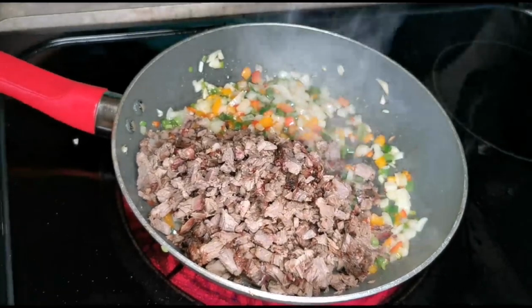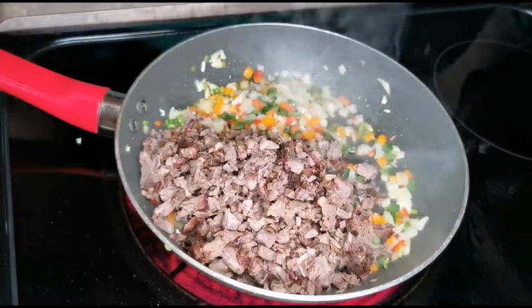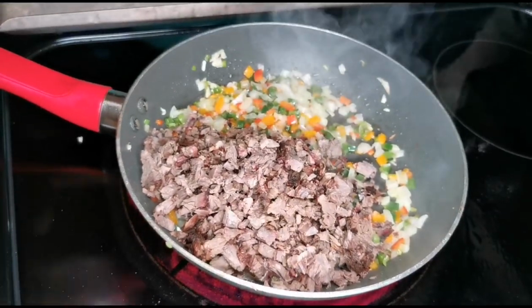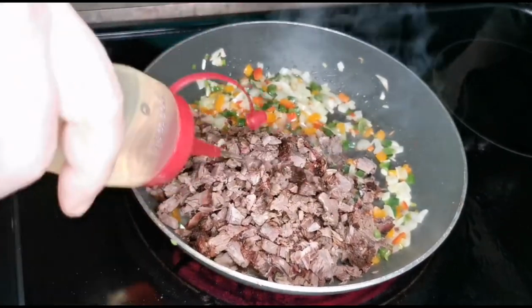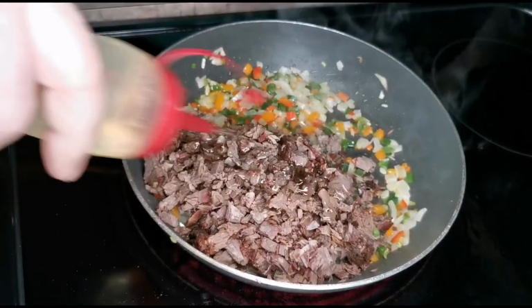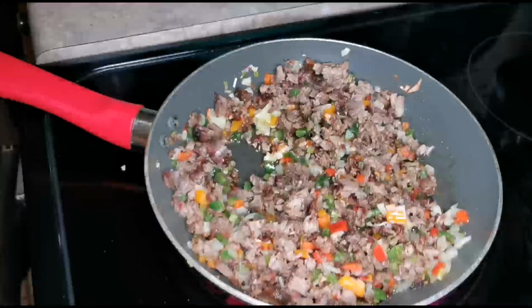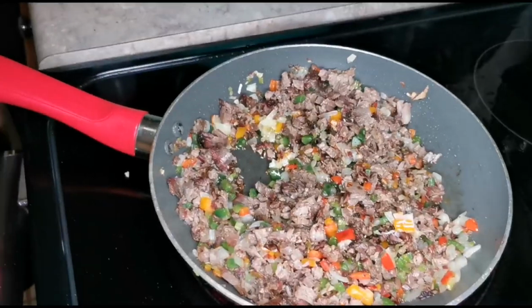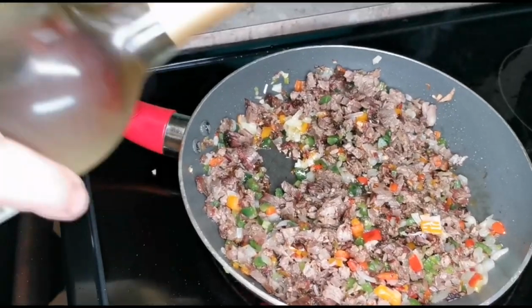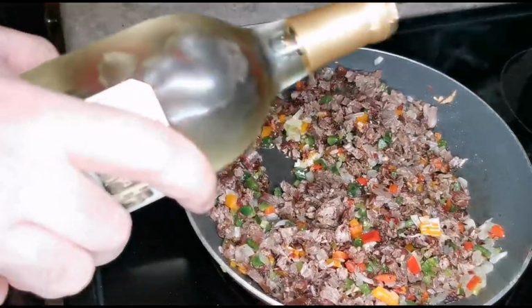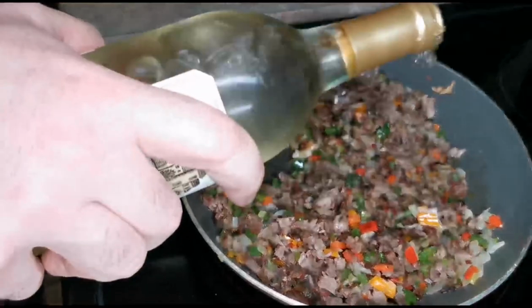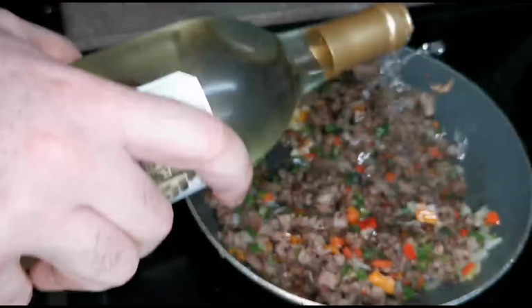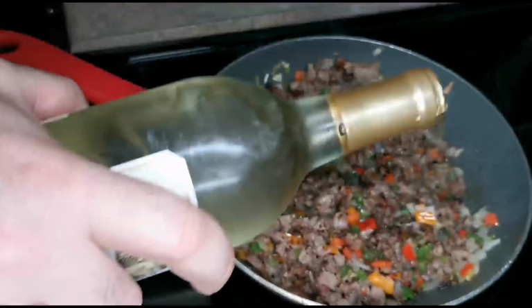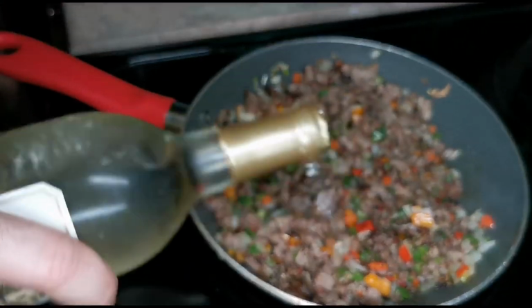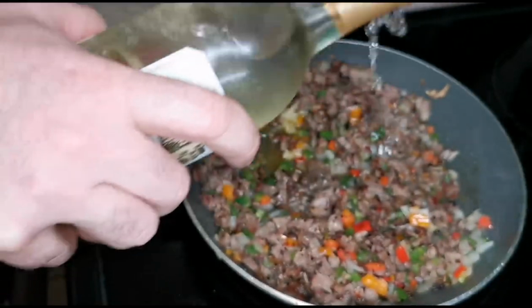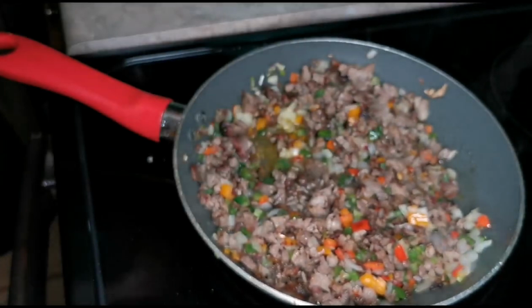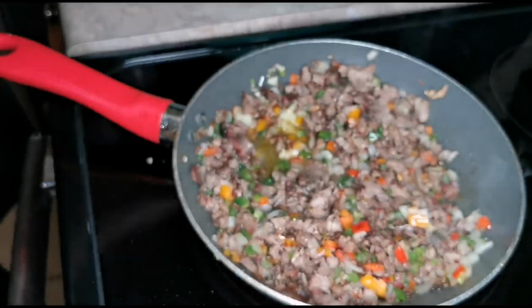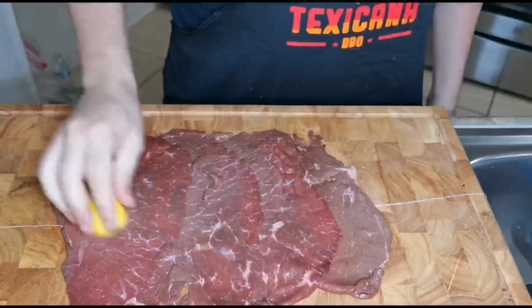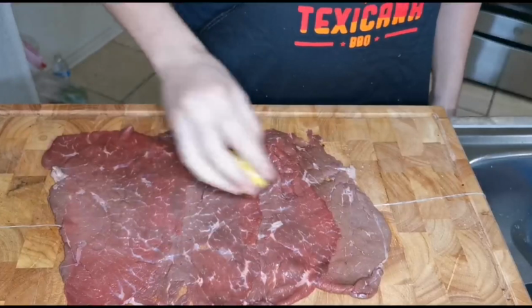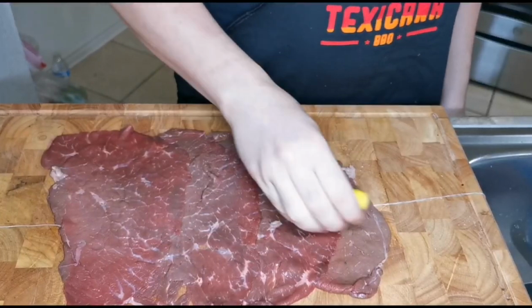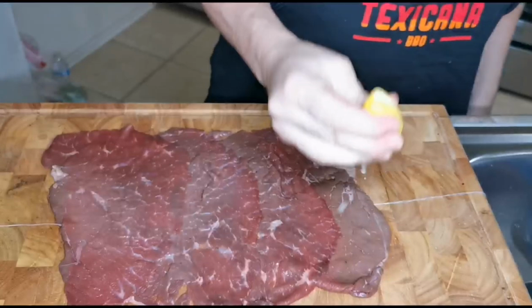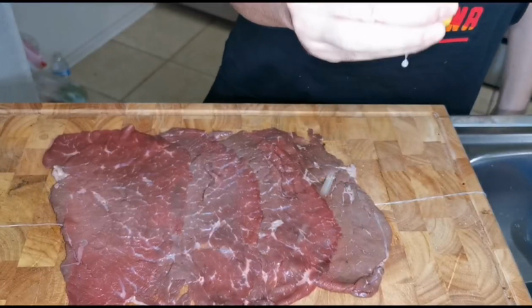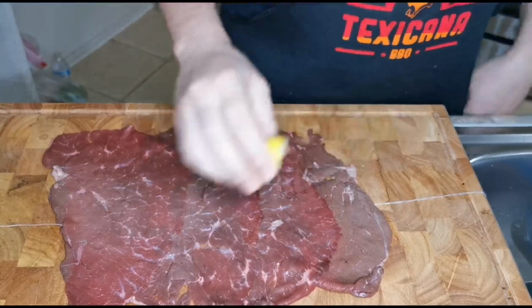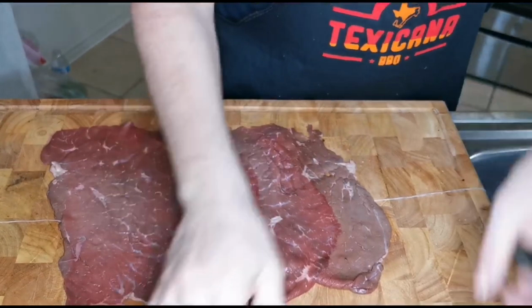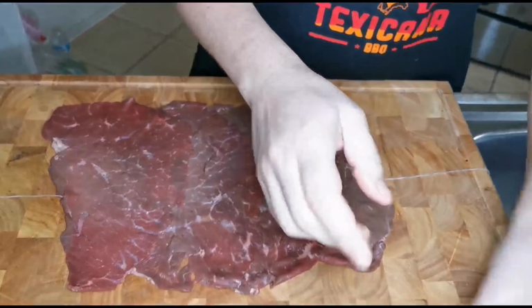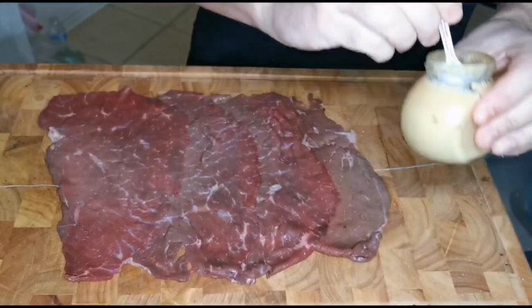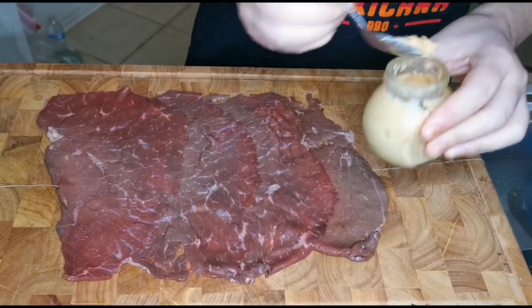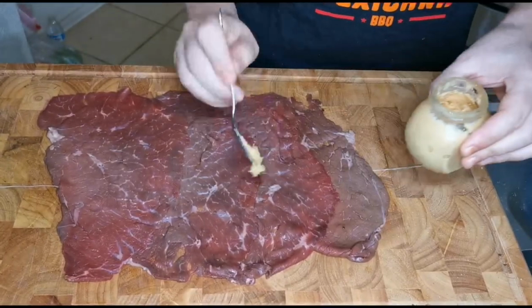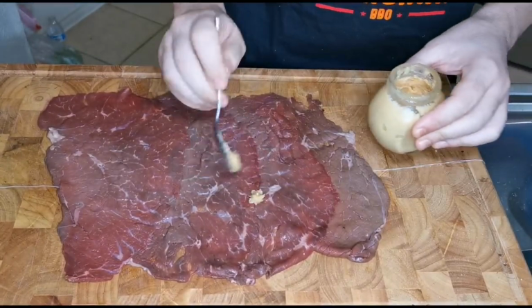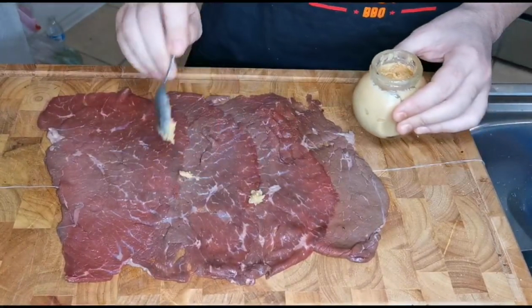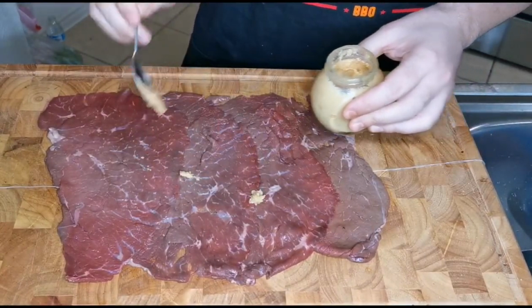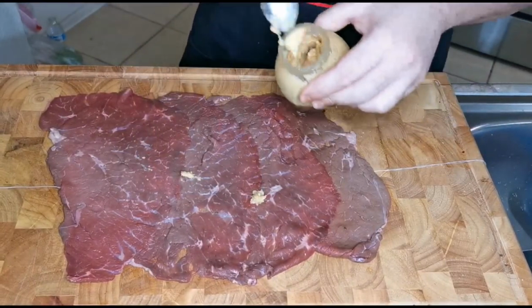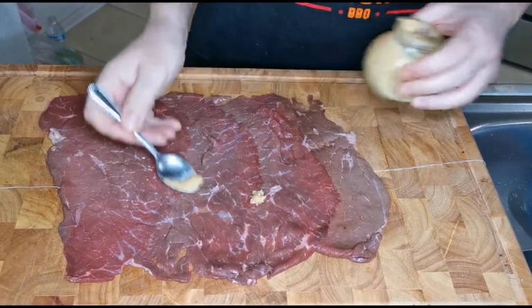We're gonna sauté like a sofrito style with a little drizzle of olive oil, jalapeño, white wine, and onion. We squeeze a lemon on top of our meat, and we add a little bit of garlic paste — not too much.